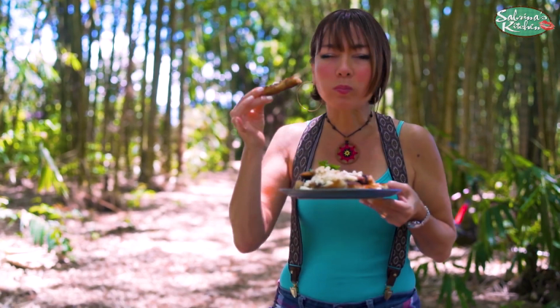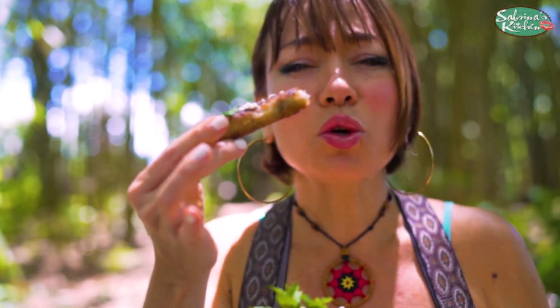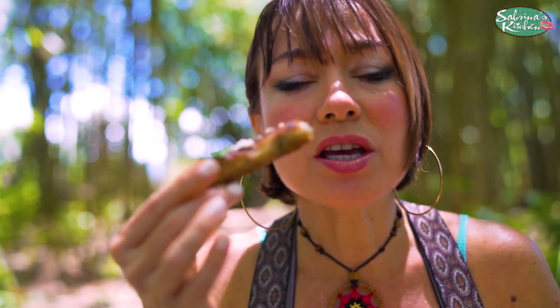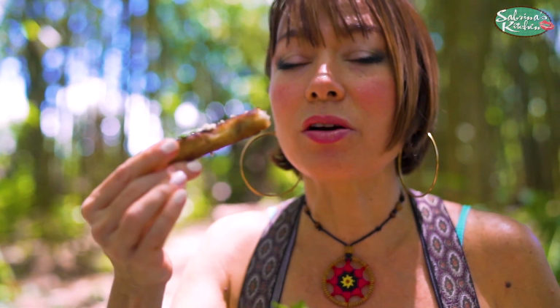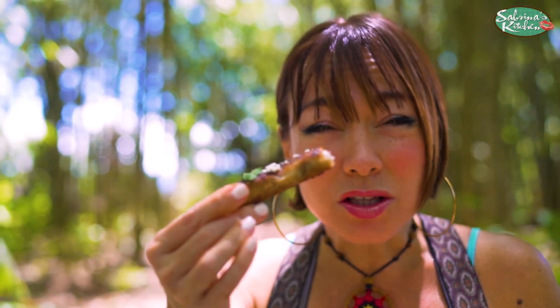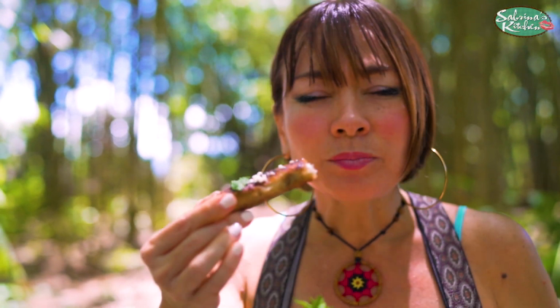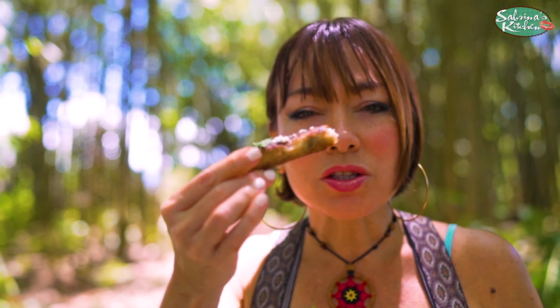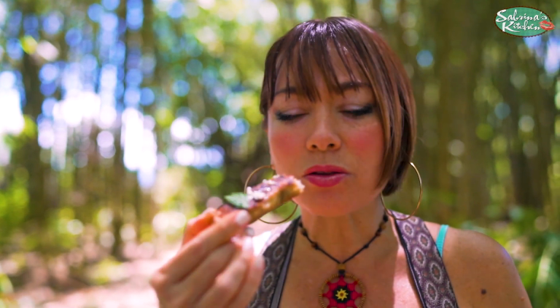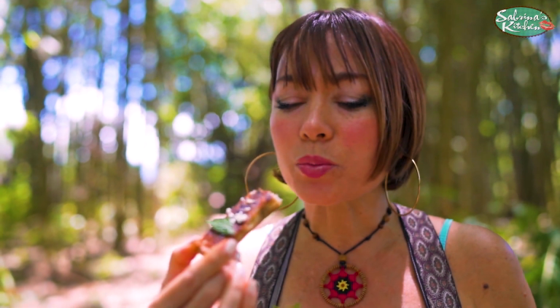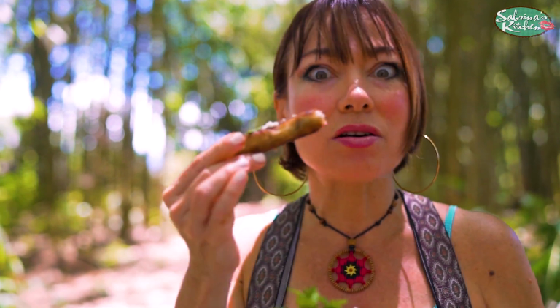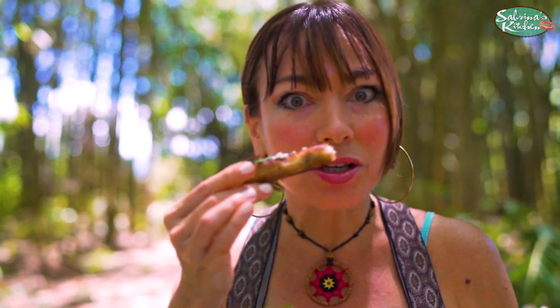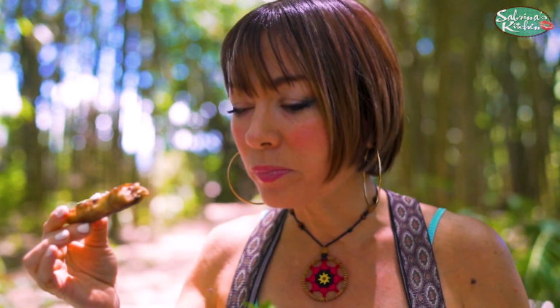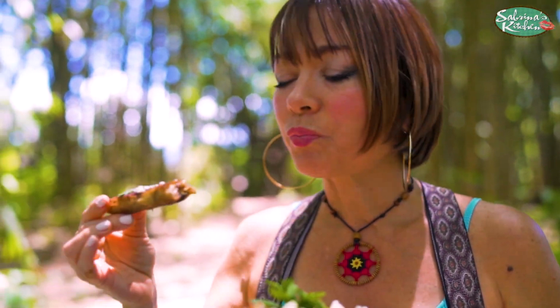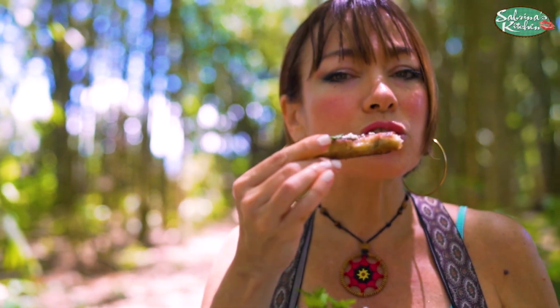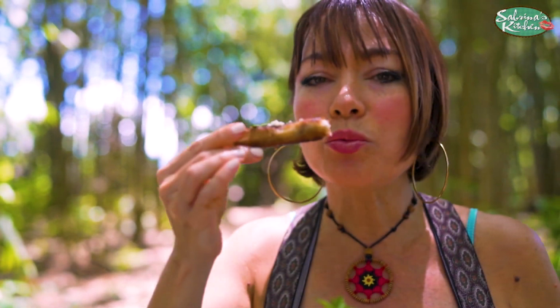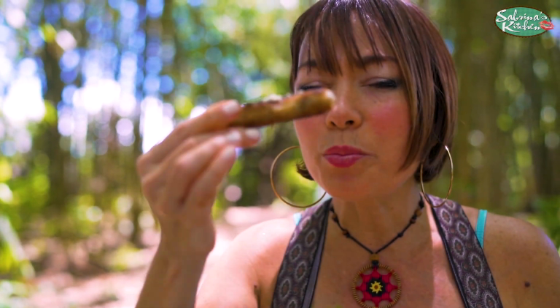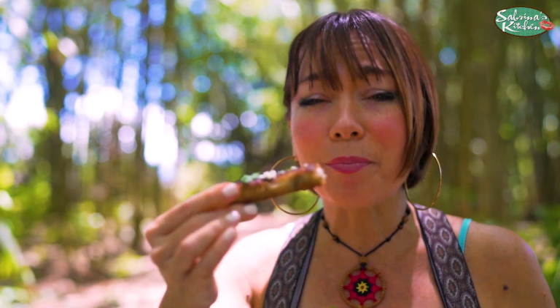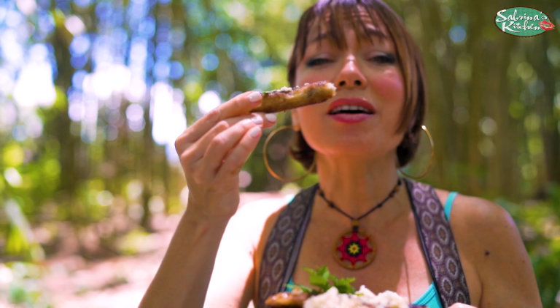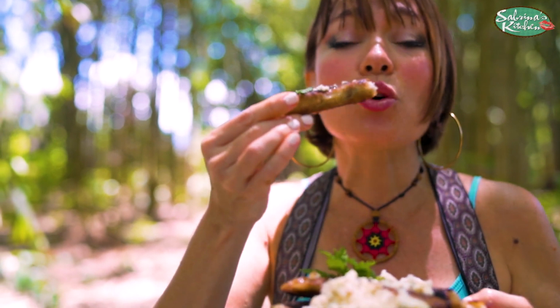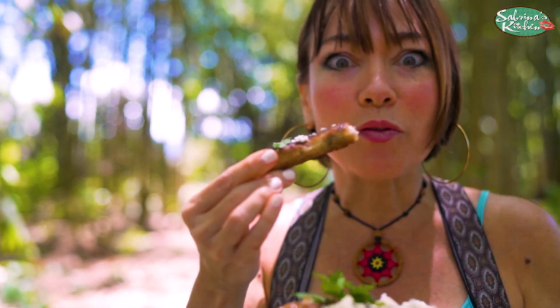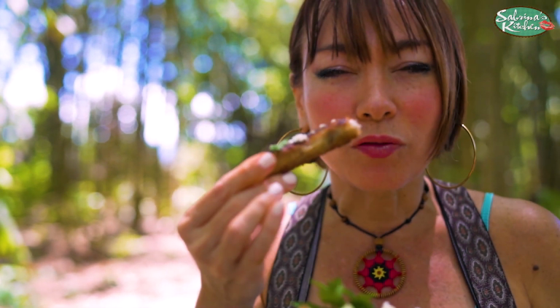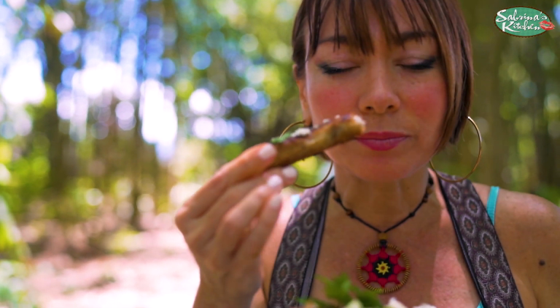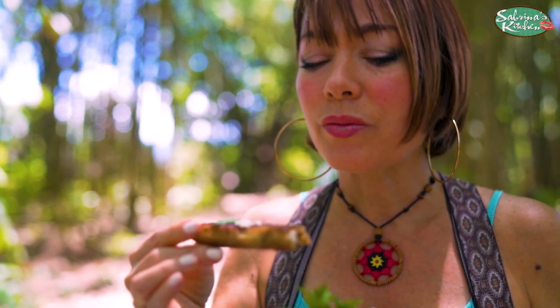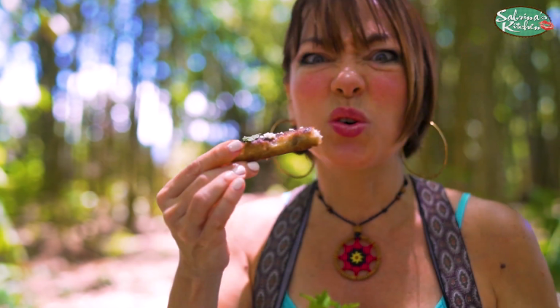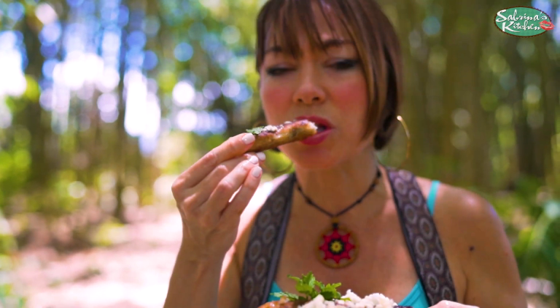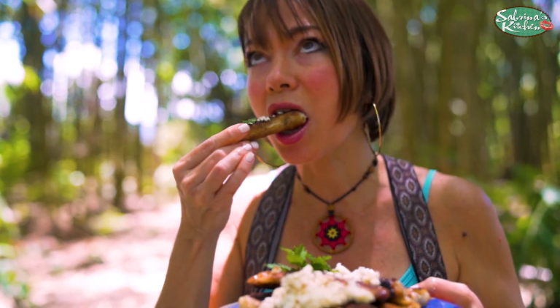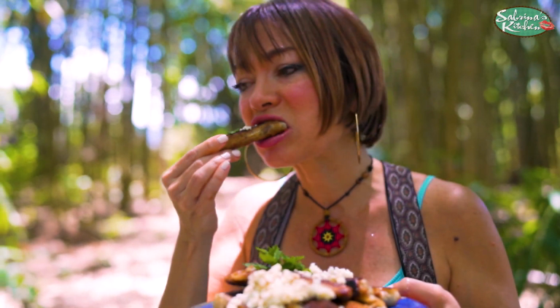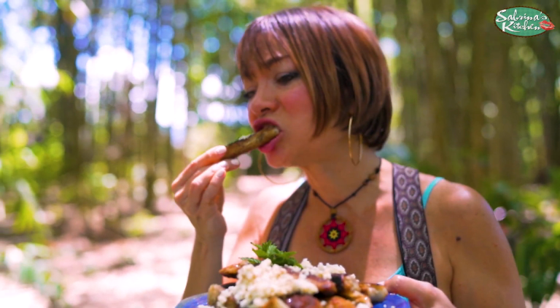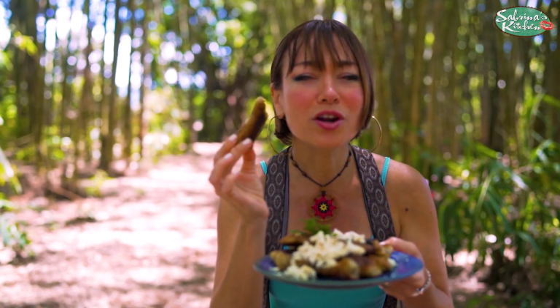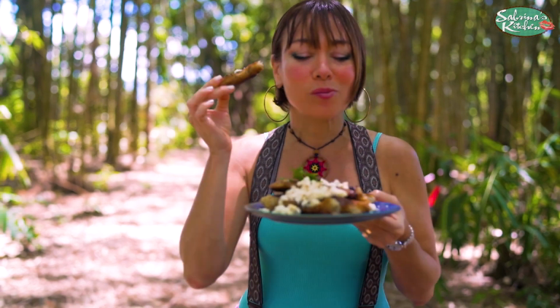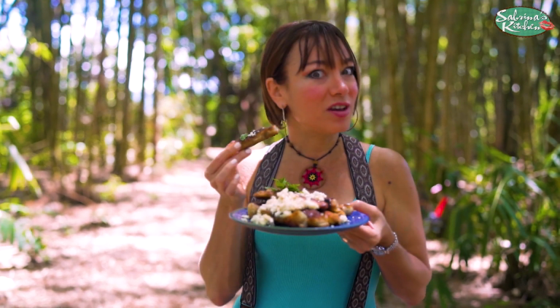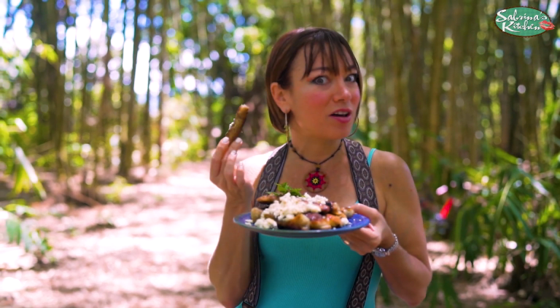What I'm tasting are the nuts, the cinnamon, the allspice, the honey — it's so good with the lumpia wrap that has absorbed some of the olive oil. It's gorgeous! Way to go, the lazy baglava — Sabrina's Kitchen!